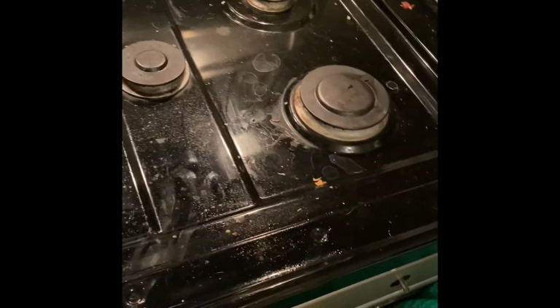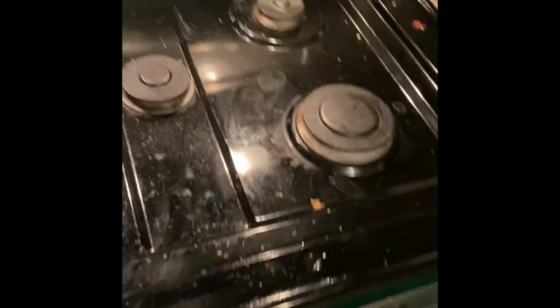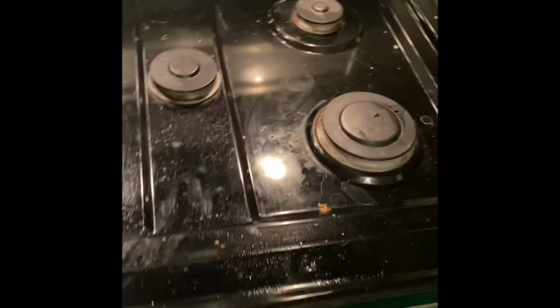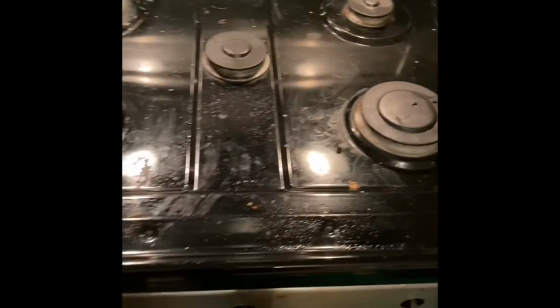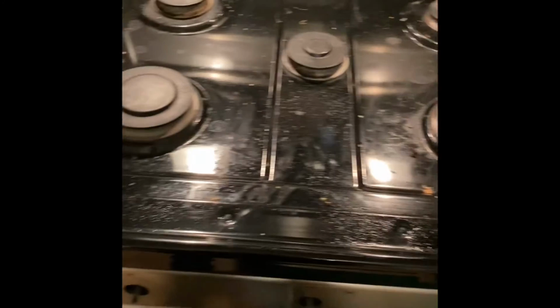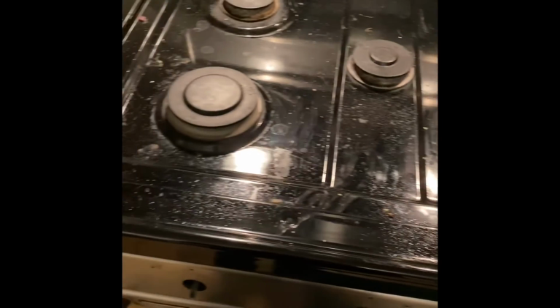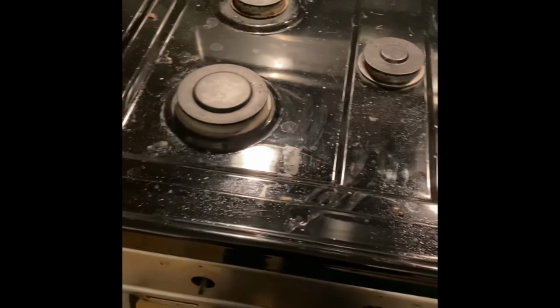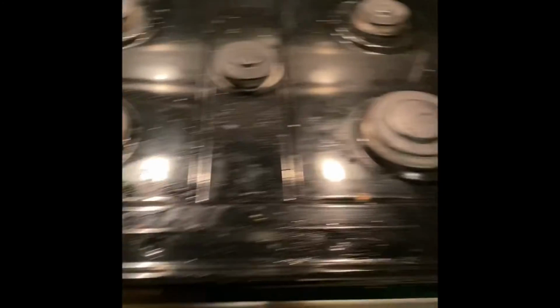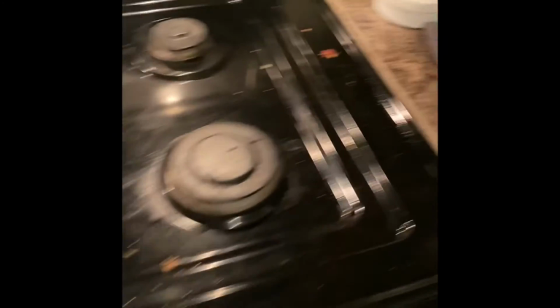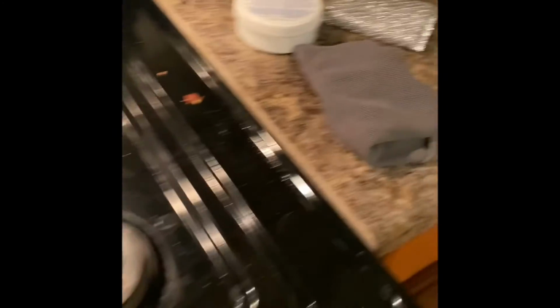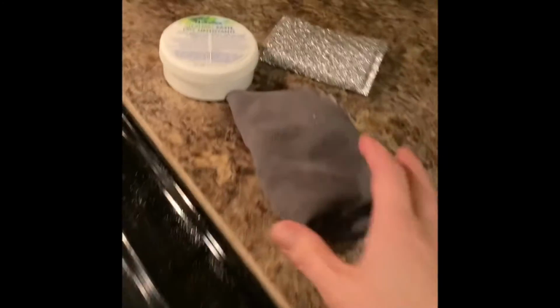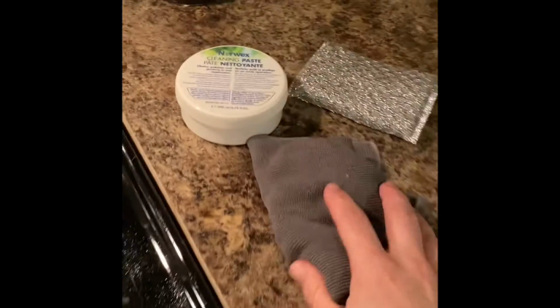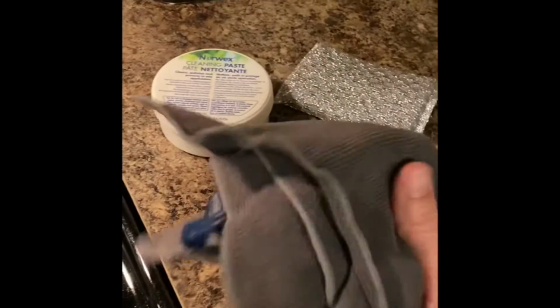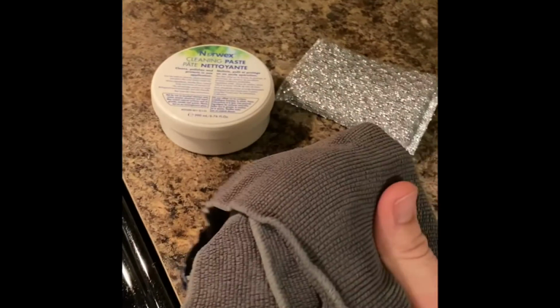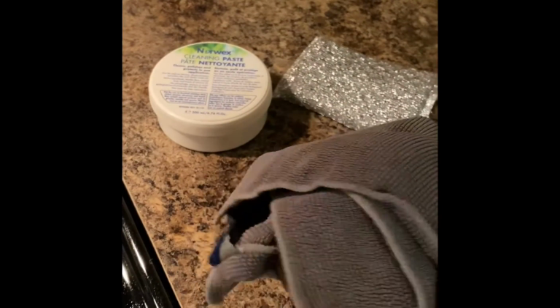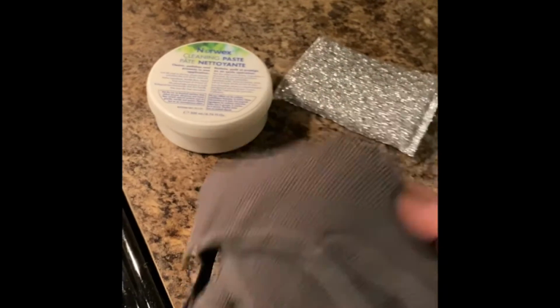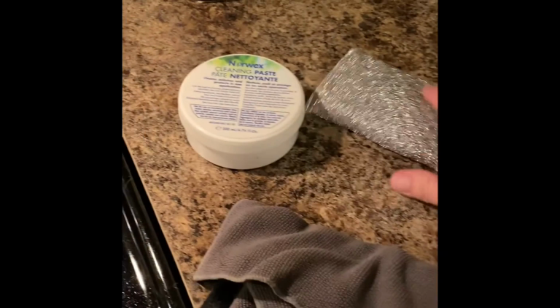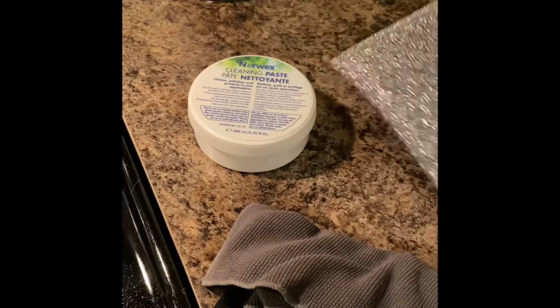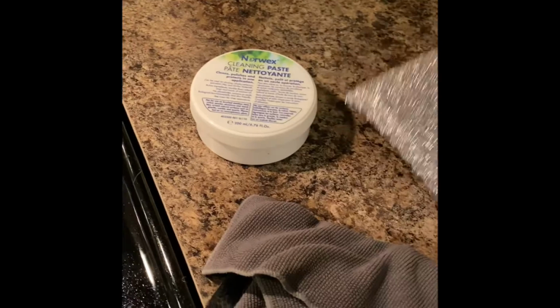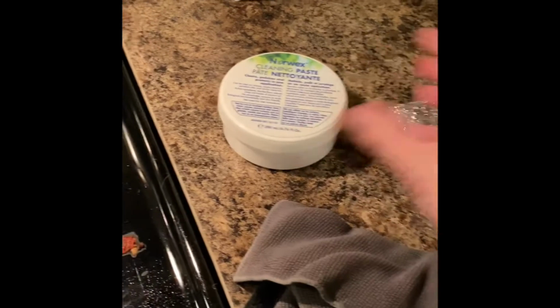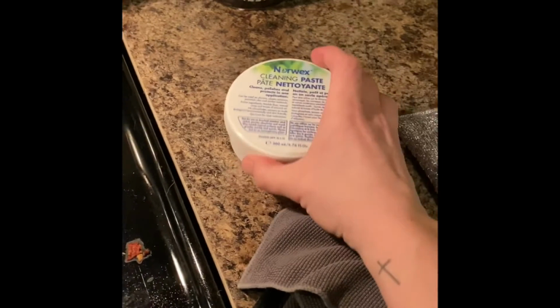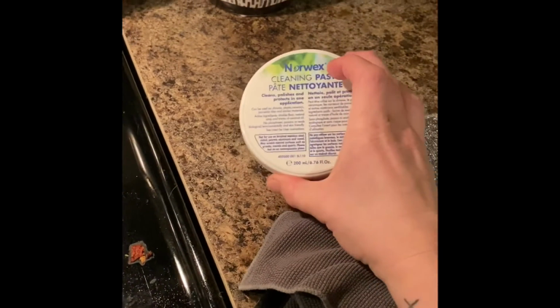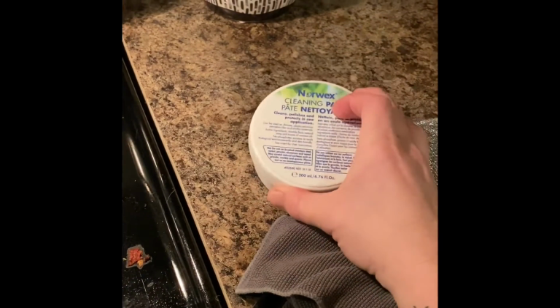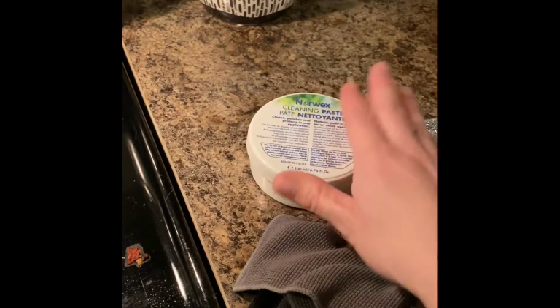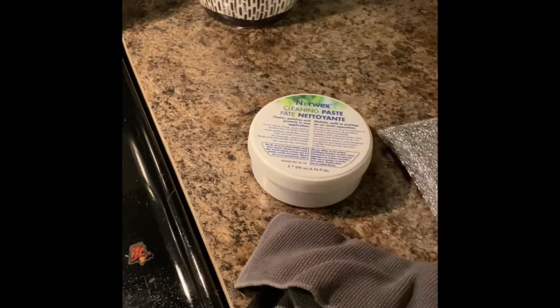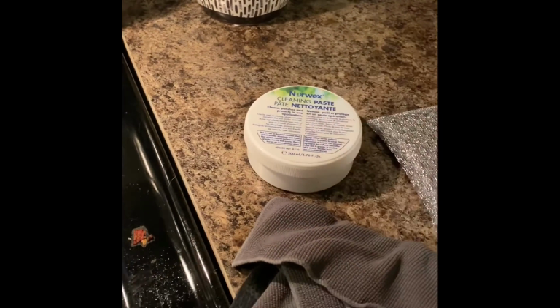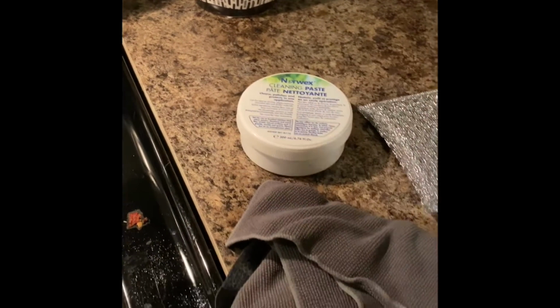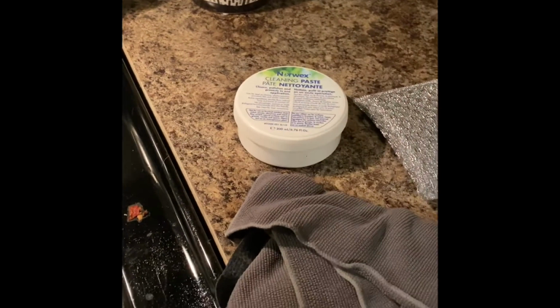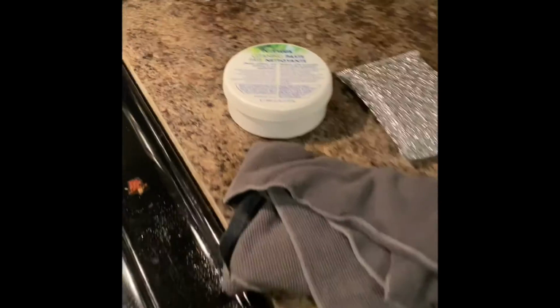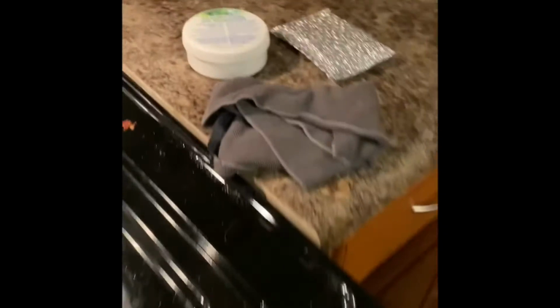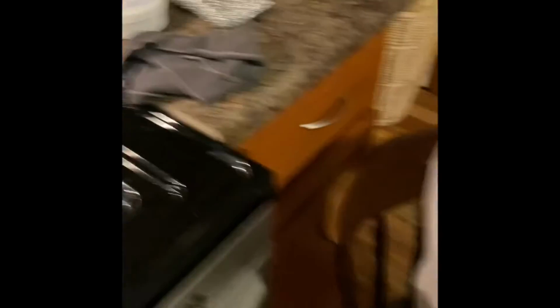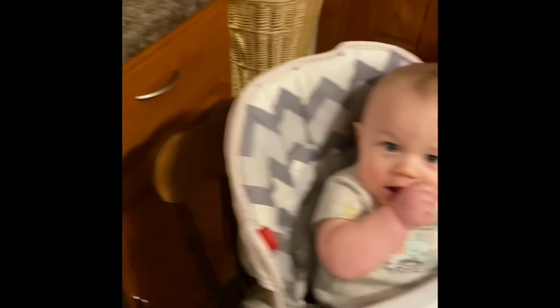I have taken off the grates and I have a wet Envirocloth and my Spiri sponge, and I brought out the cleaning paste. Not sure if we're going to need it or not, but in case we do, I have it out.